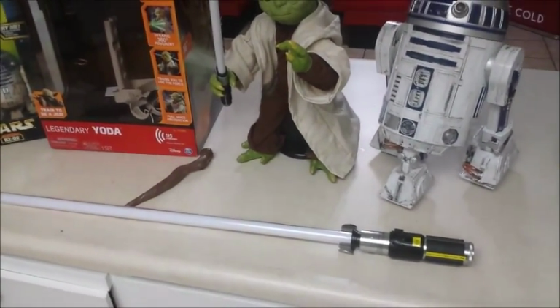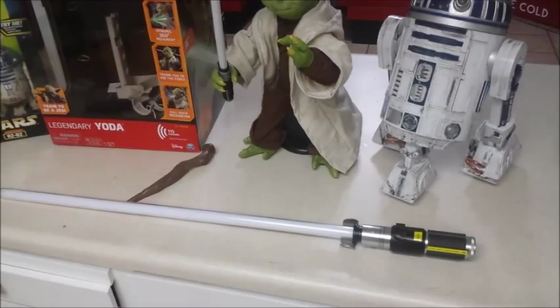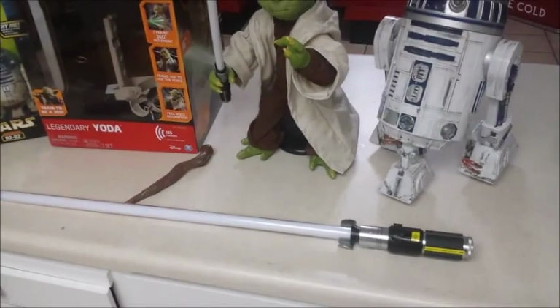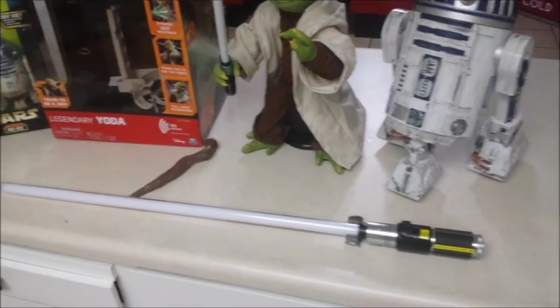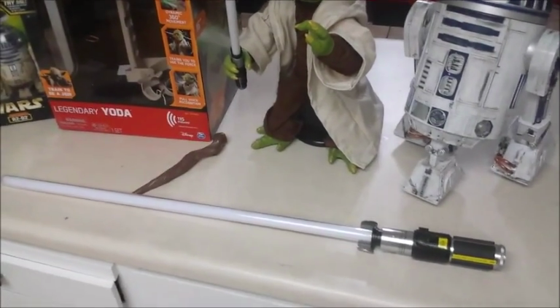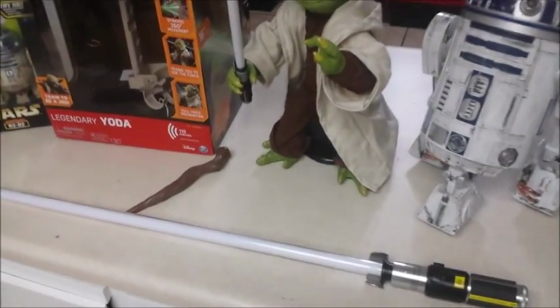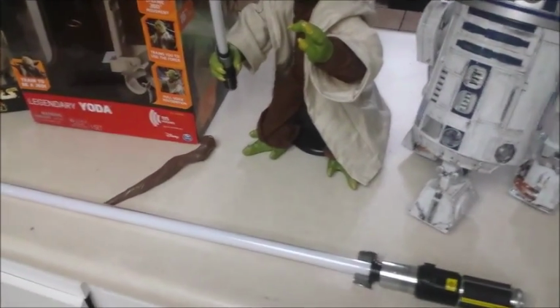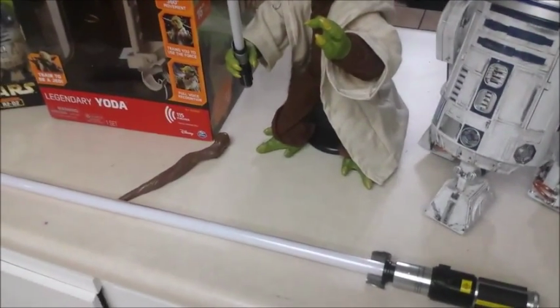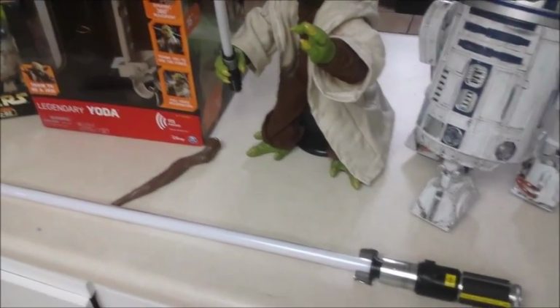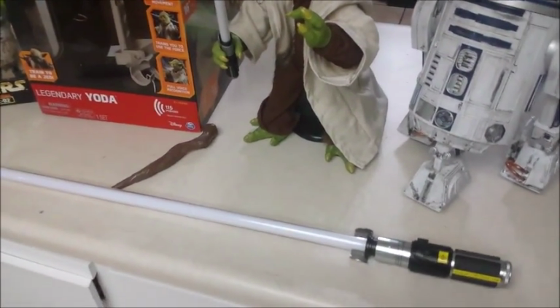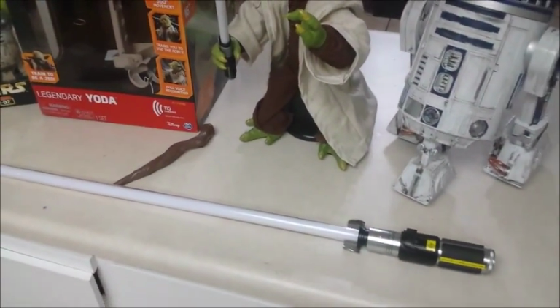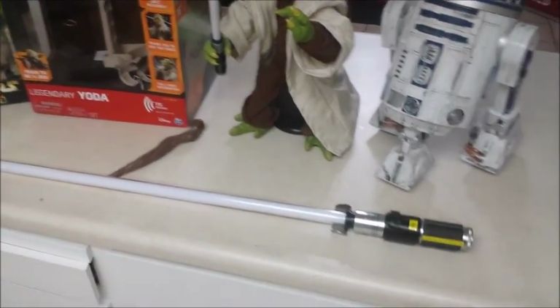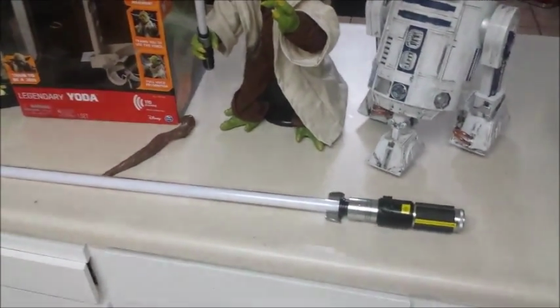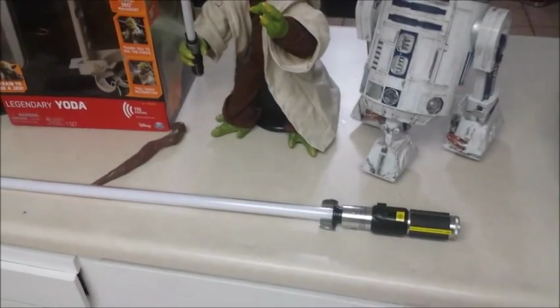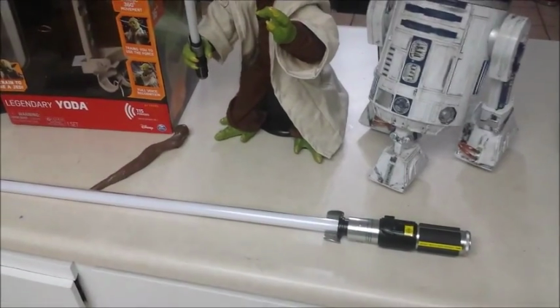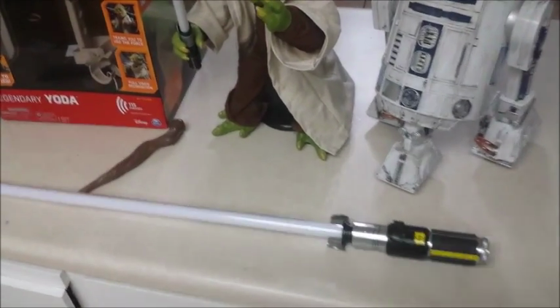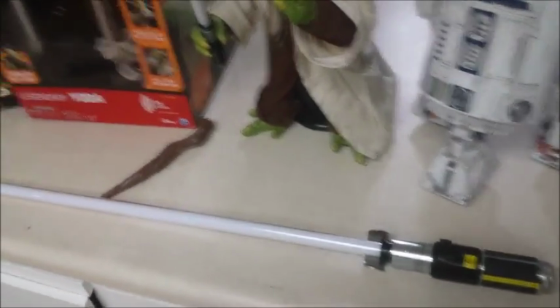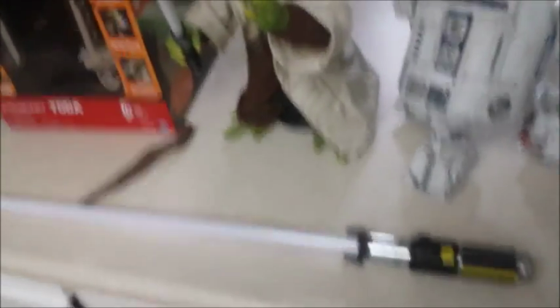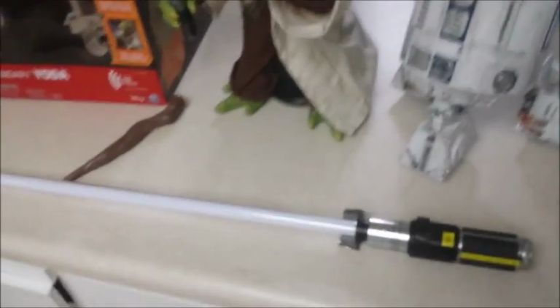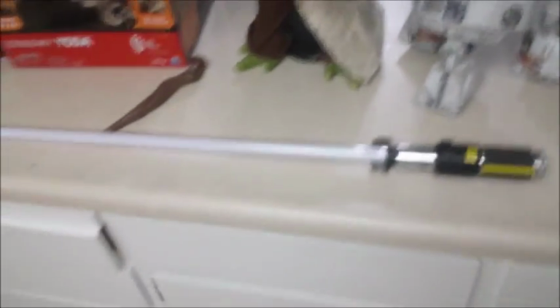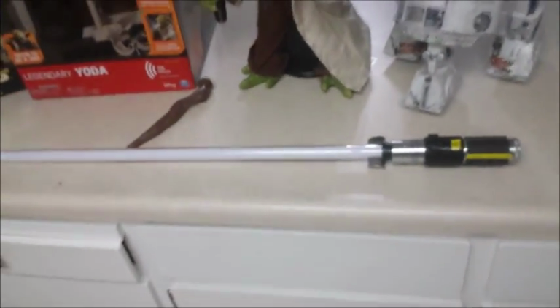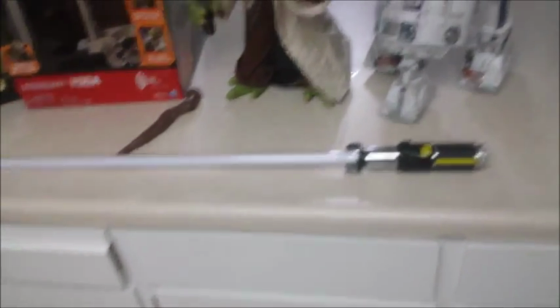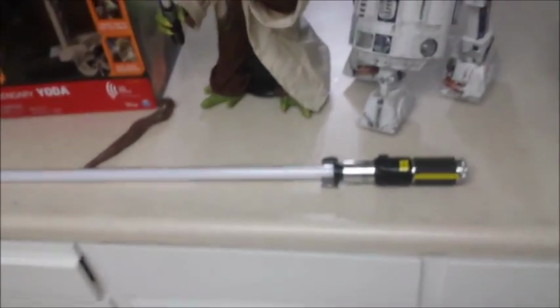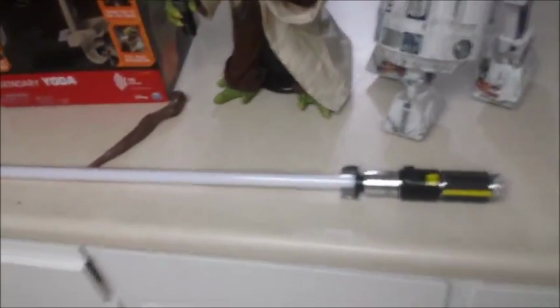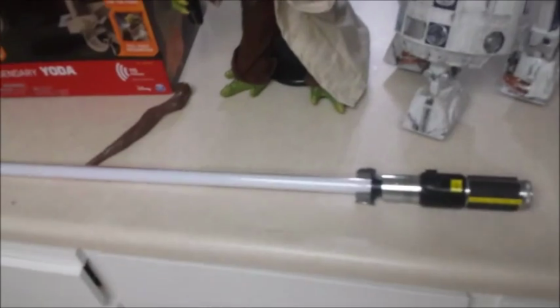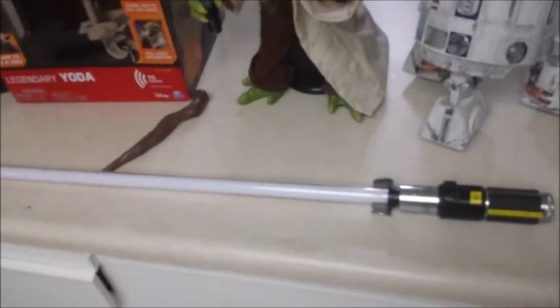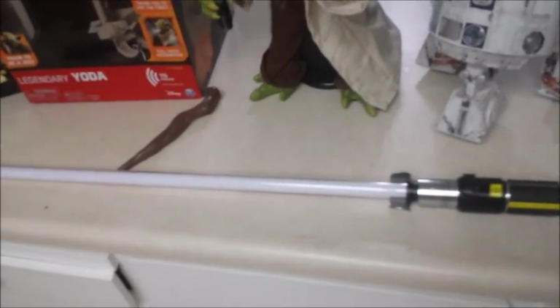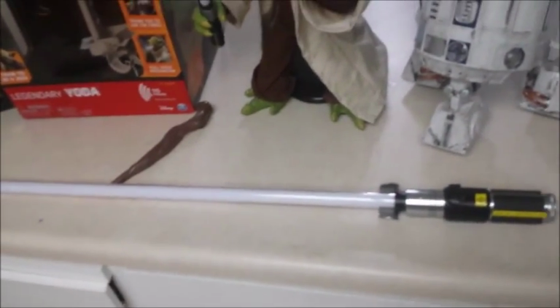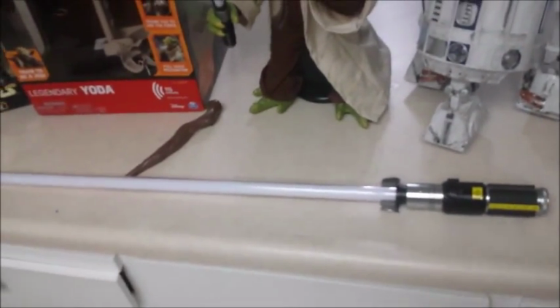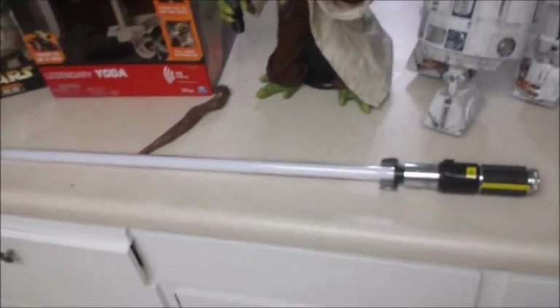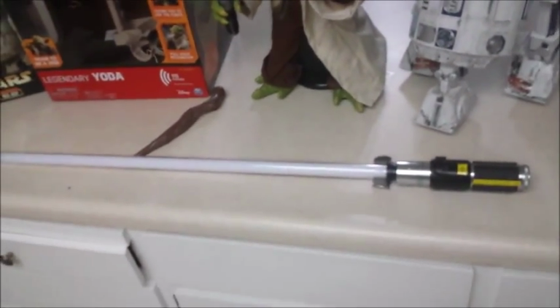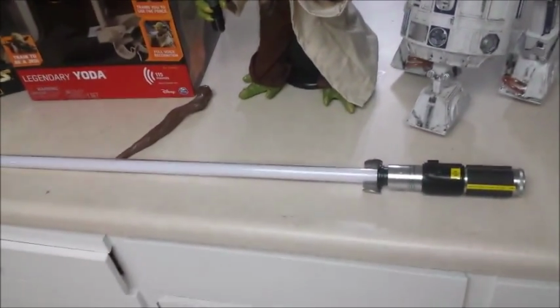And I was like, what the hell? Maybe there's a separate button. I put them all on again — same thing. Nobody ever brought it up. At least if they would have, I wouldn't have bought four of them — I just would have maybe bought Luke Skywalker's and Darth Vader's and left it at that.